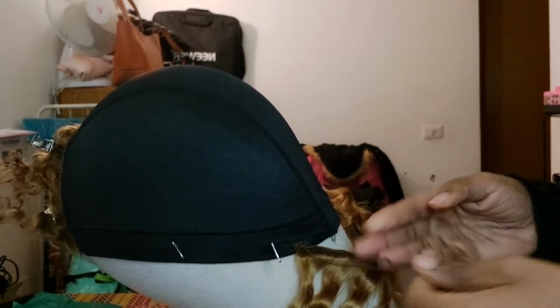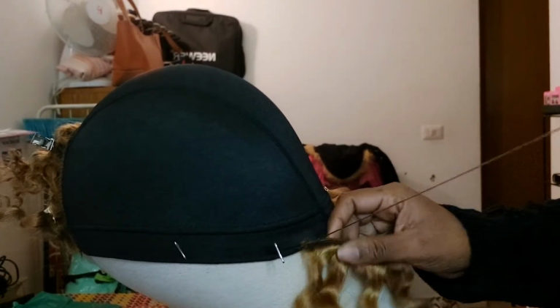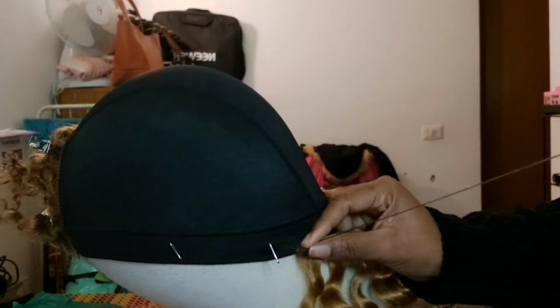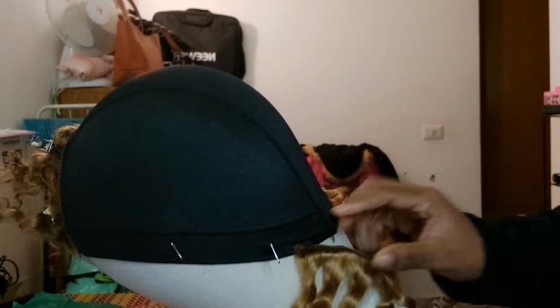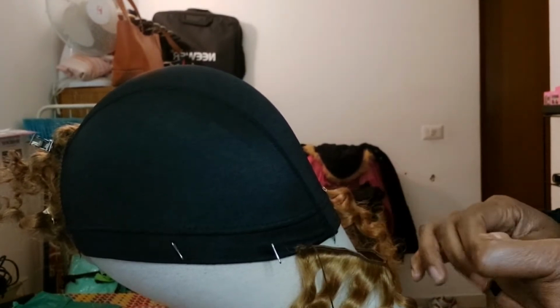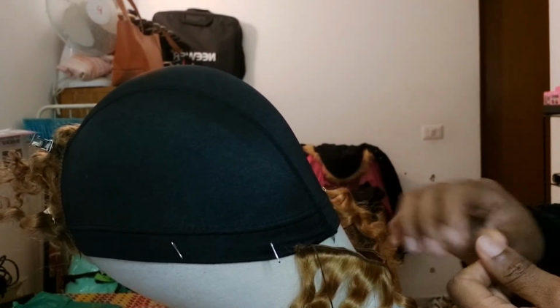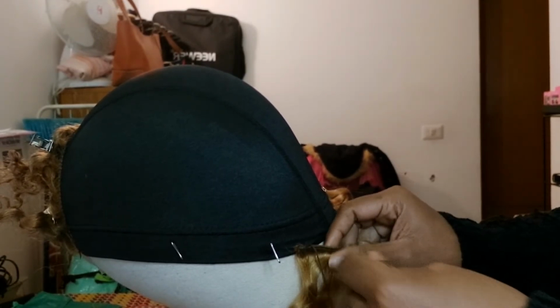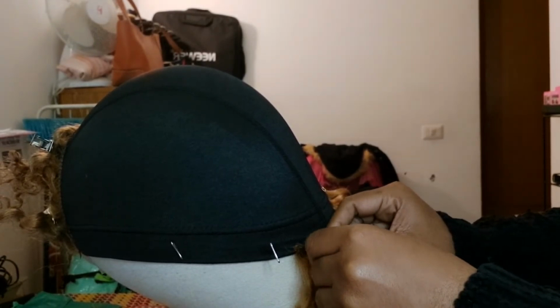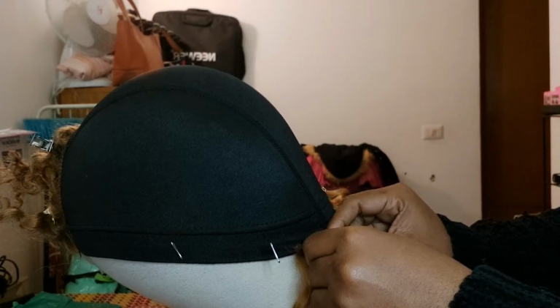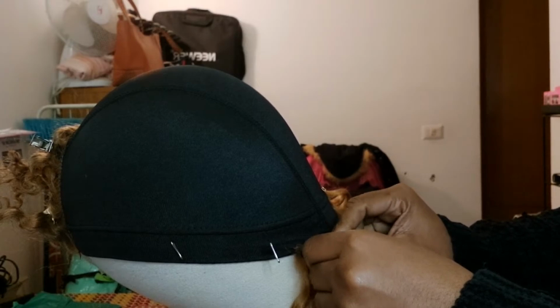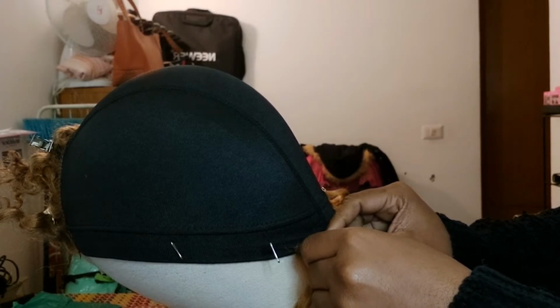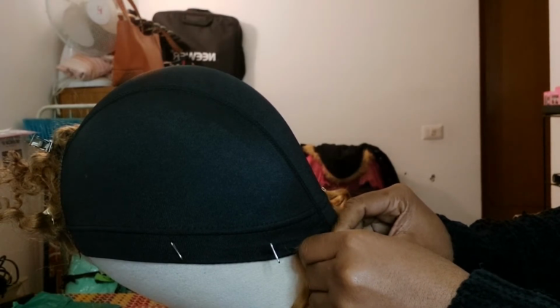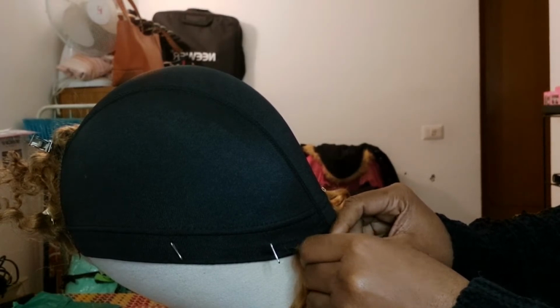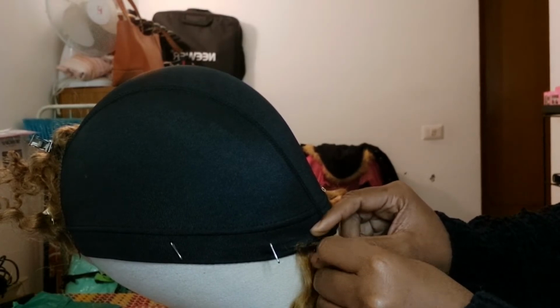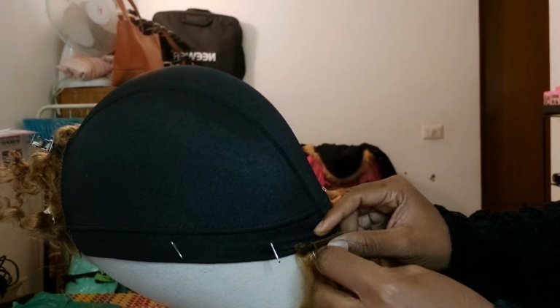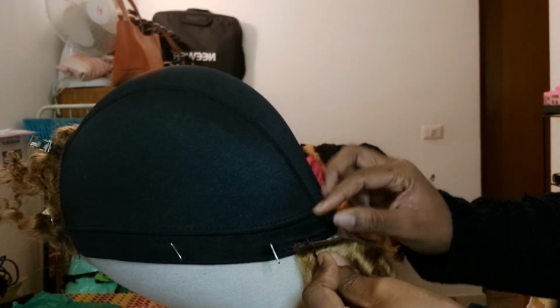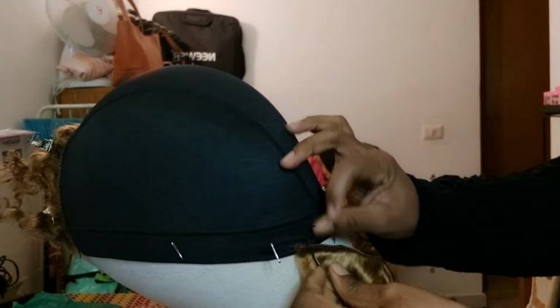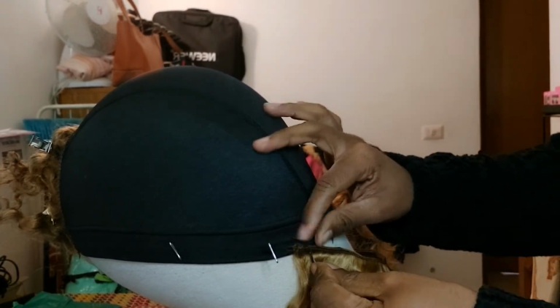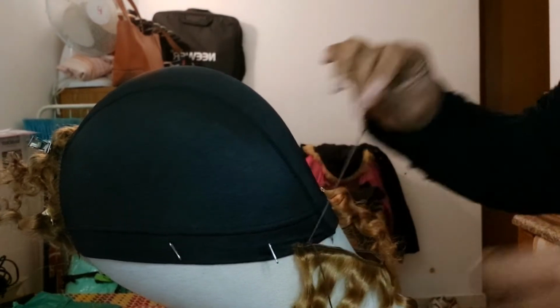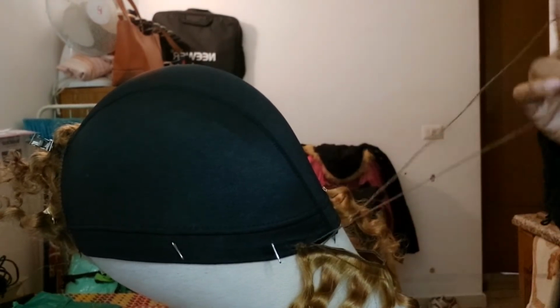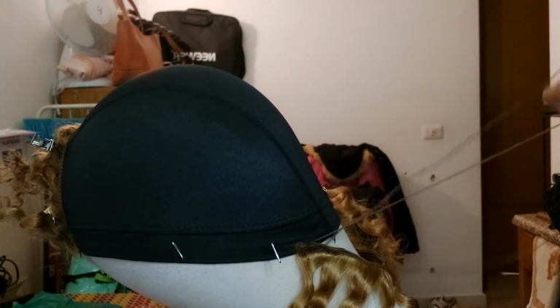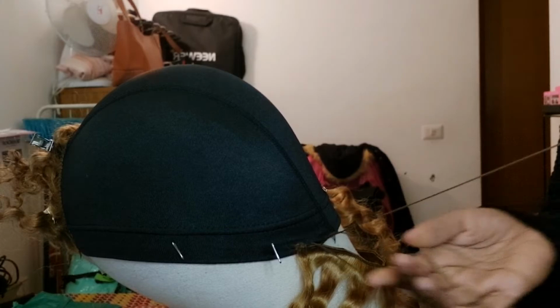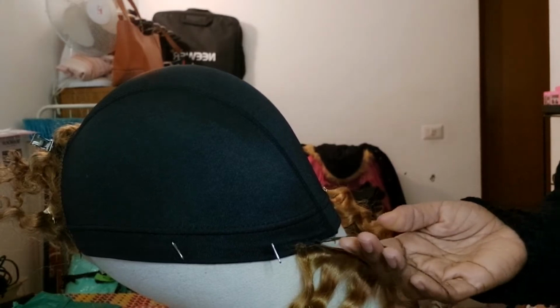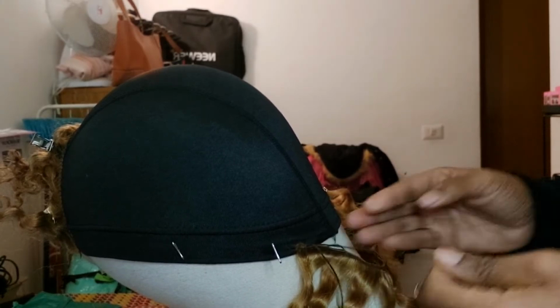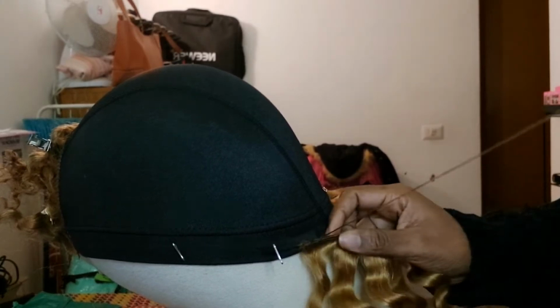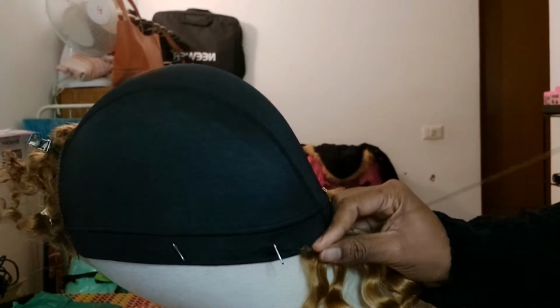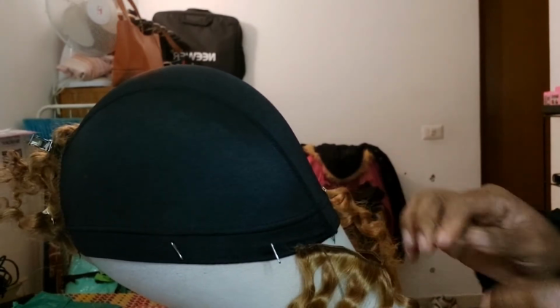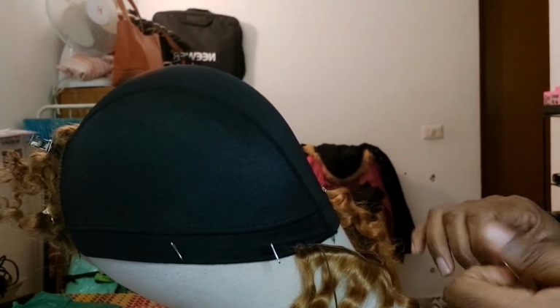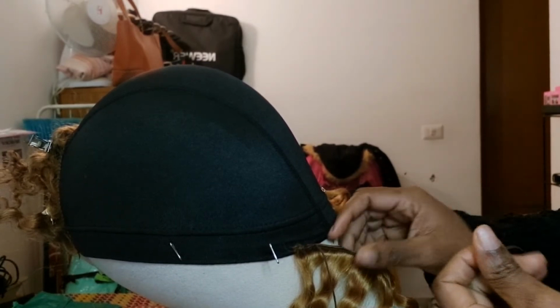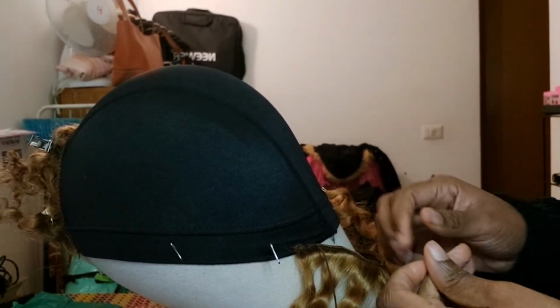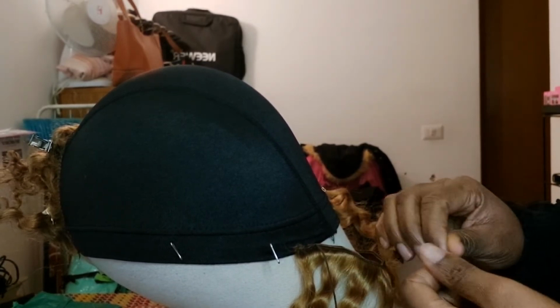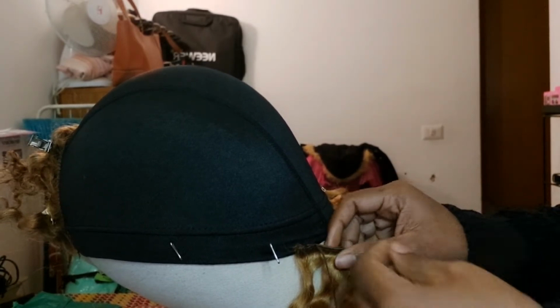I don't use a machine. A lot of people use a machine, but I still don't. I just think the hand method is still the best. In case you decide to change it or want to change the mesh cap, it will be neat as well.